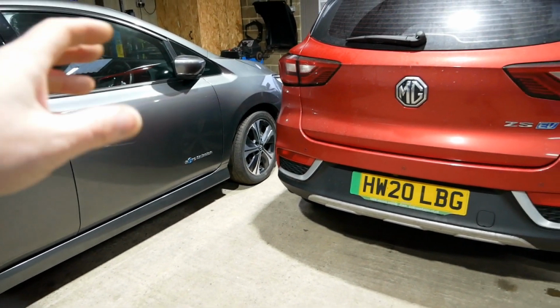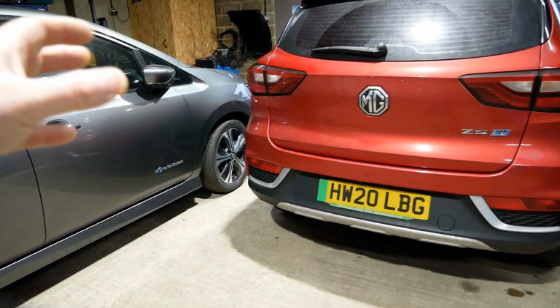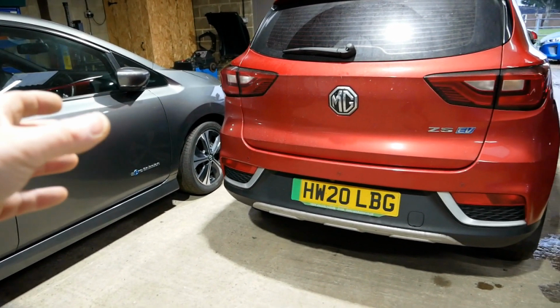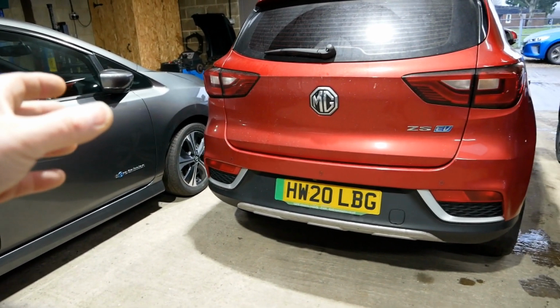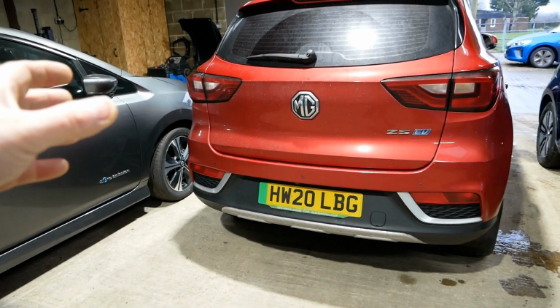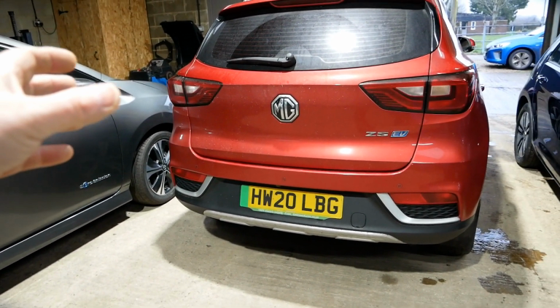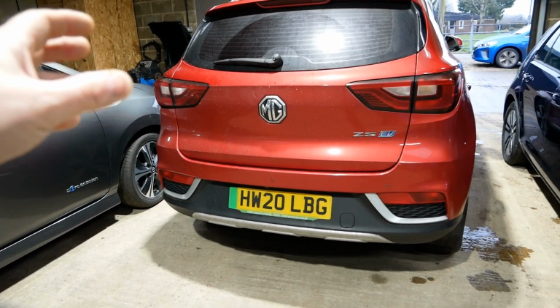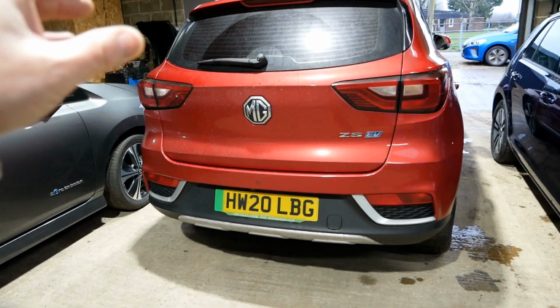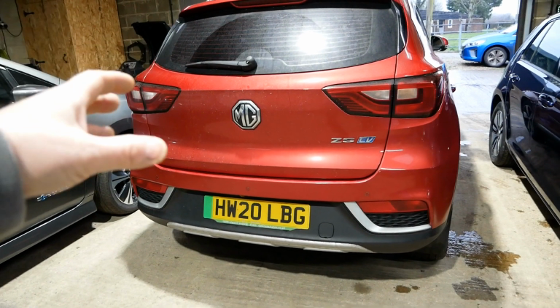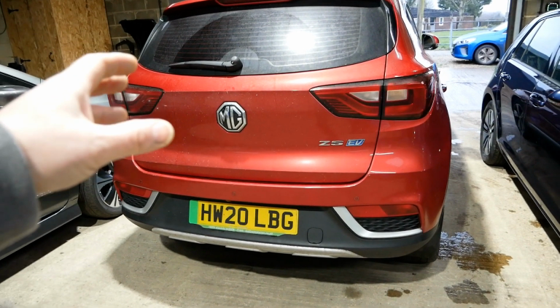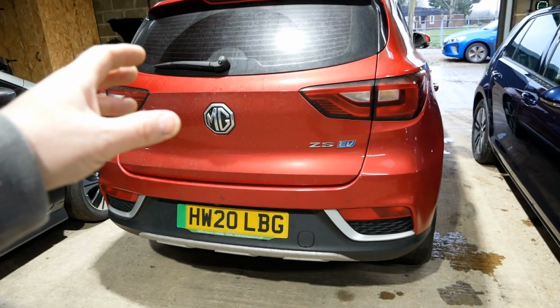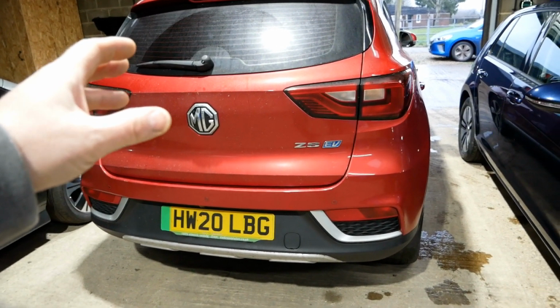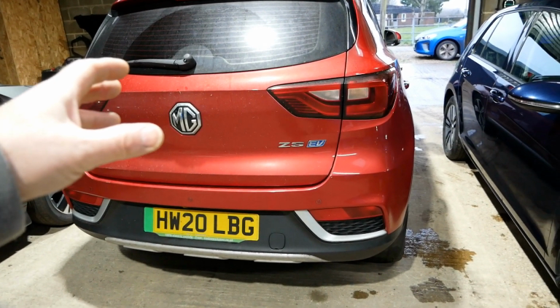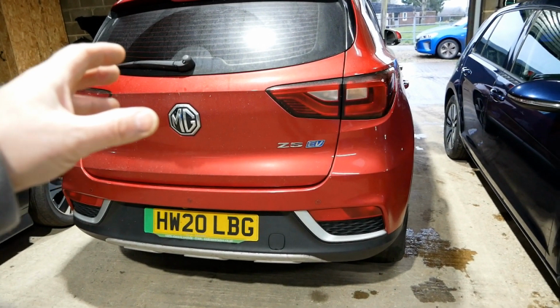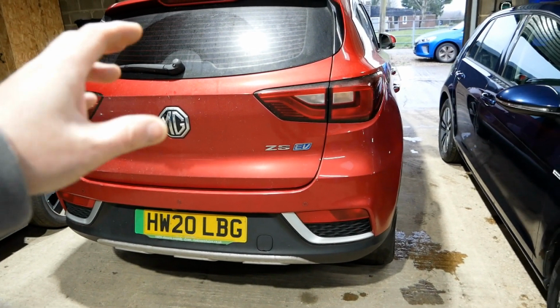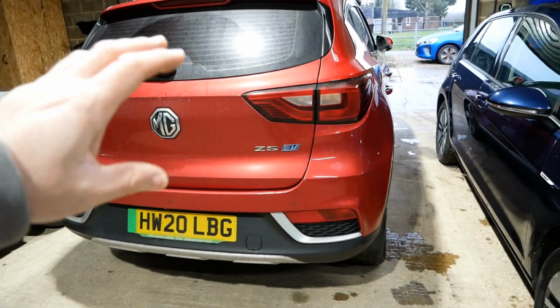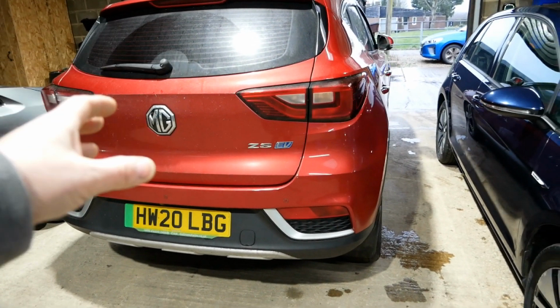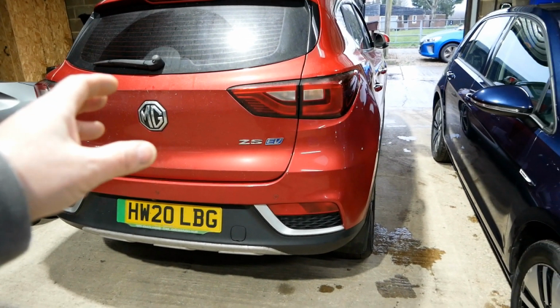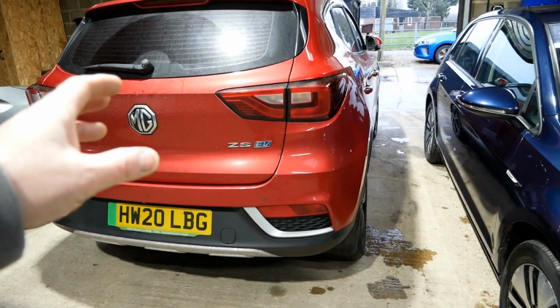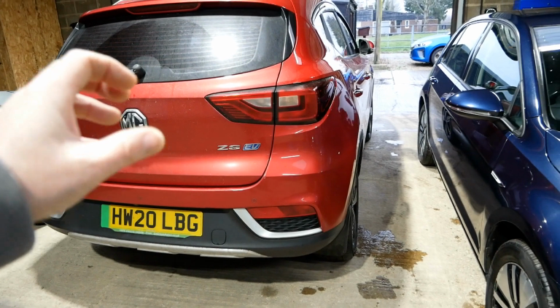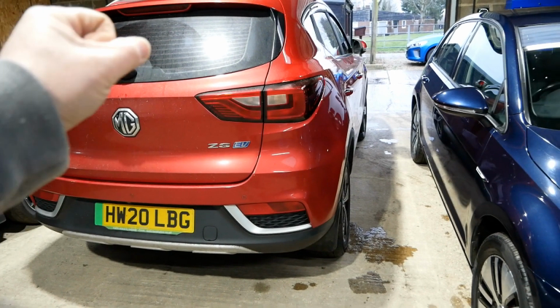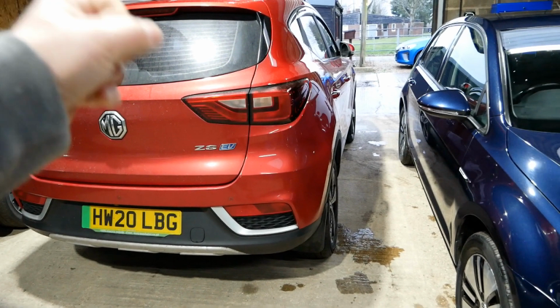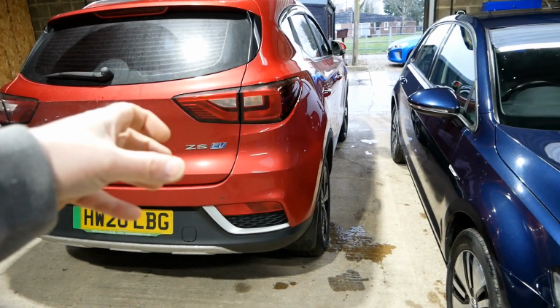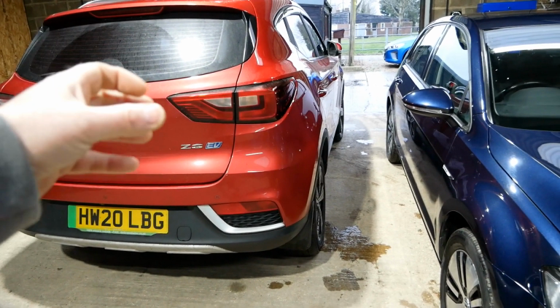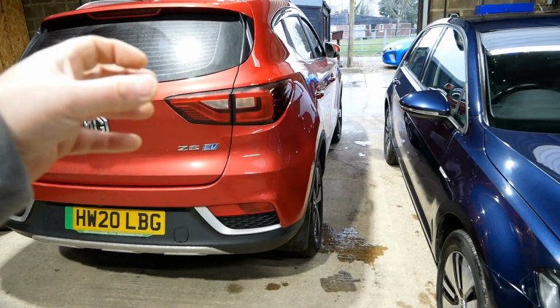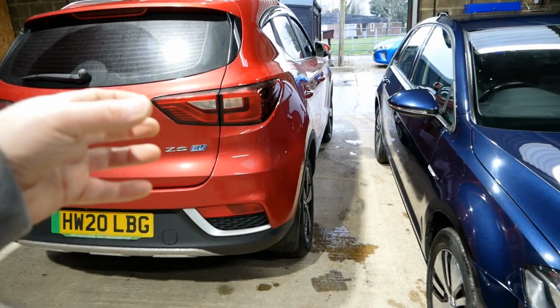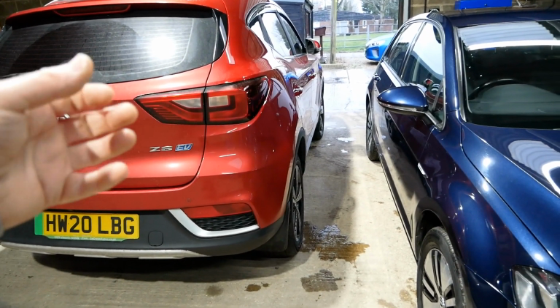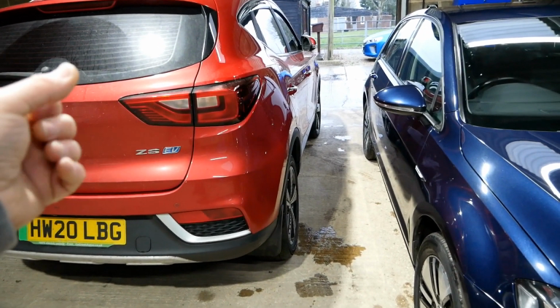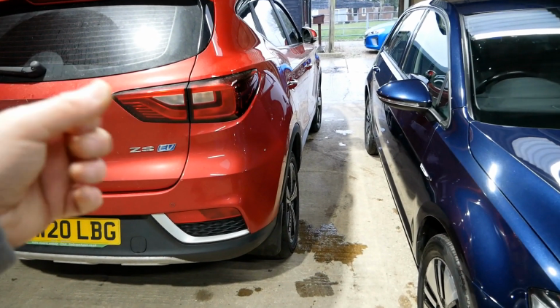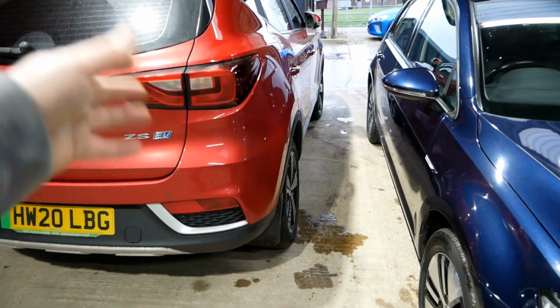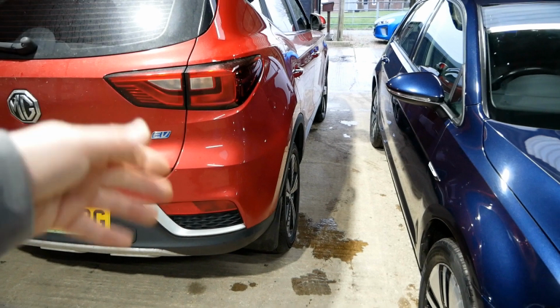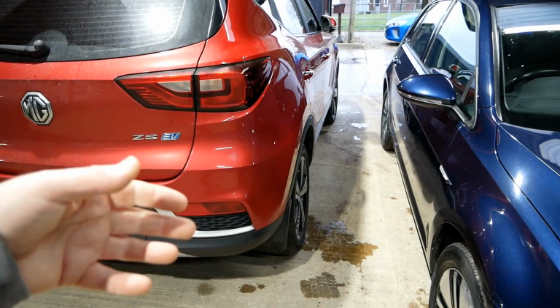Many drivers of EVs will change their home energy to one of these cheap rate overnight tariffs — a bit like the old Economy 7 tariff. The most common one is the Octopus Go, but a lot of energy suppliers are offering one of these.